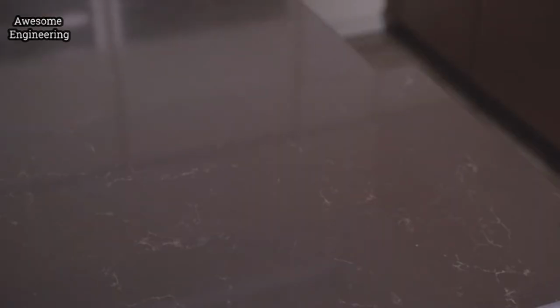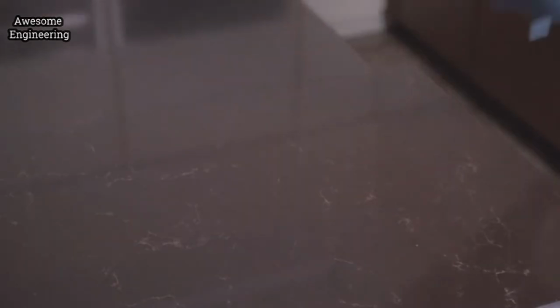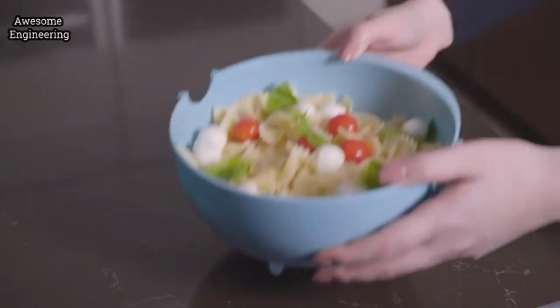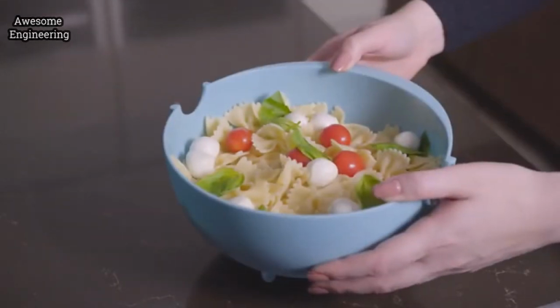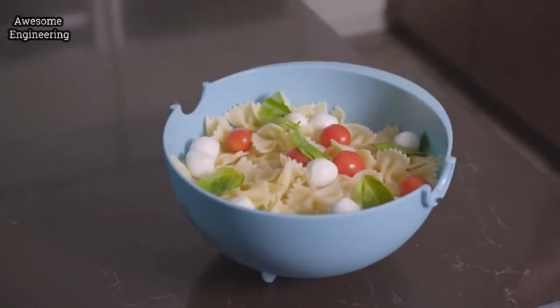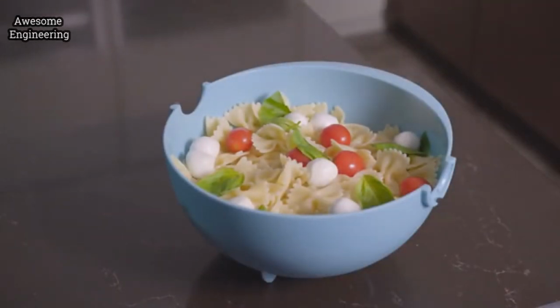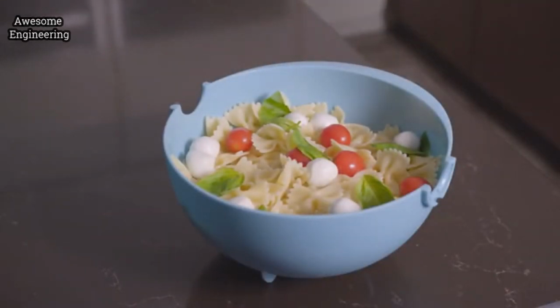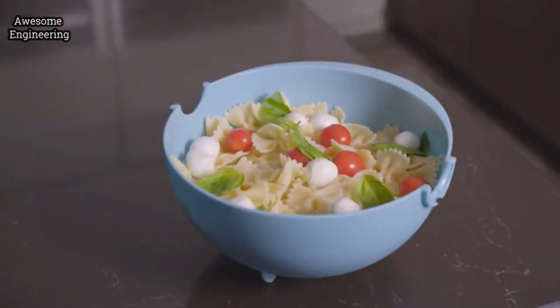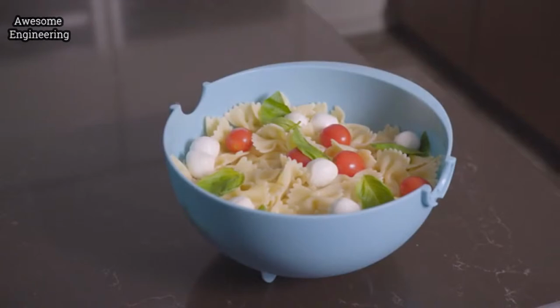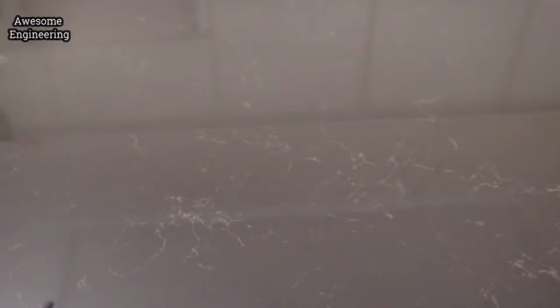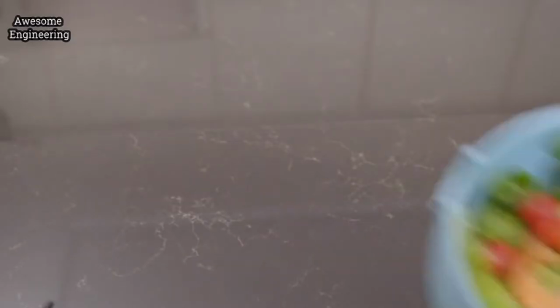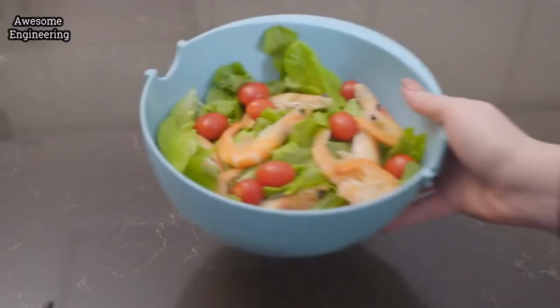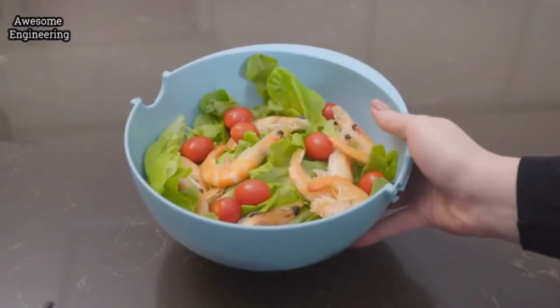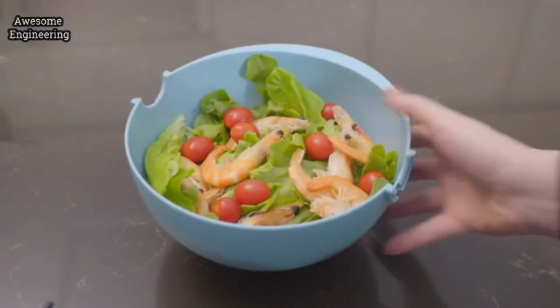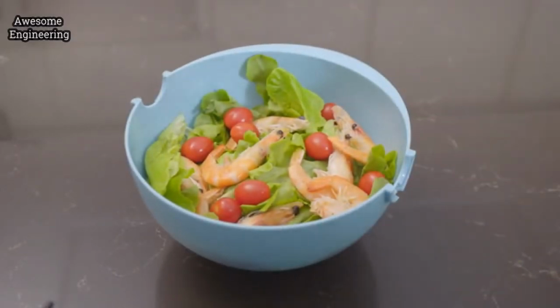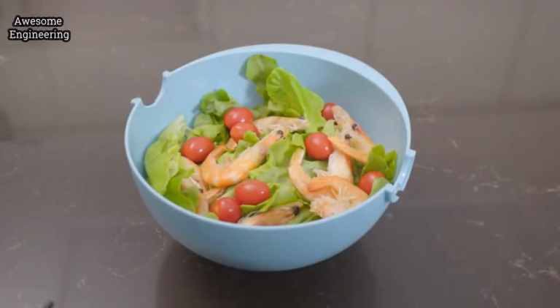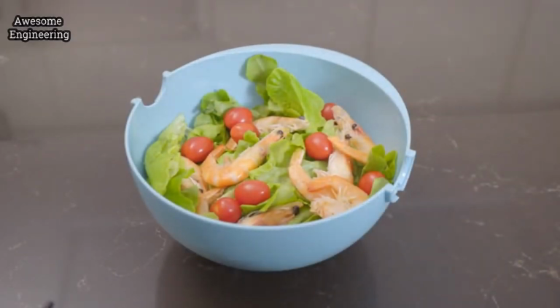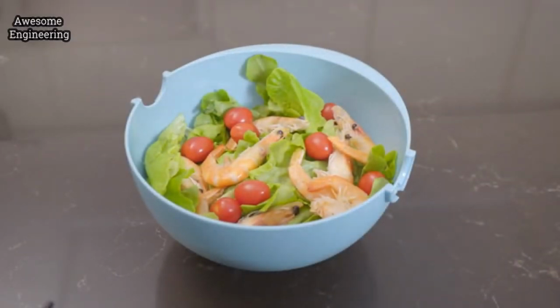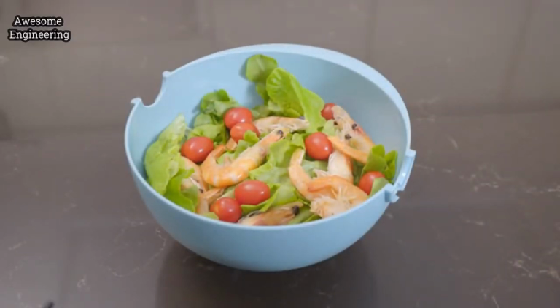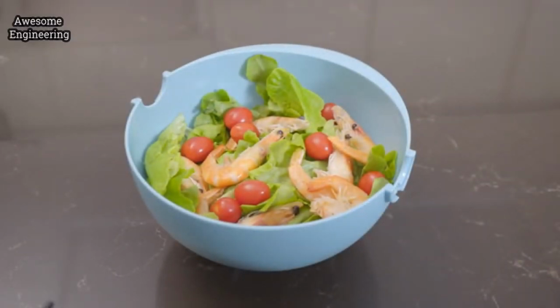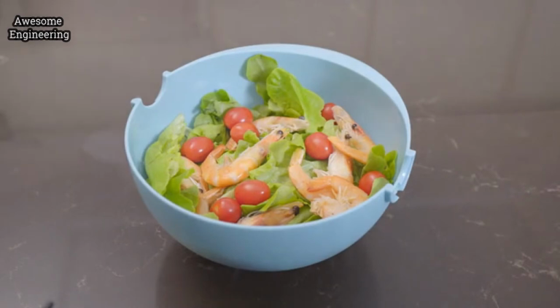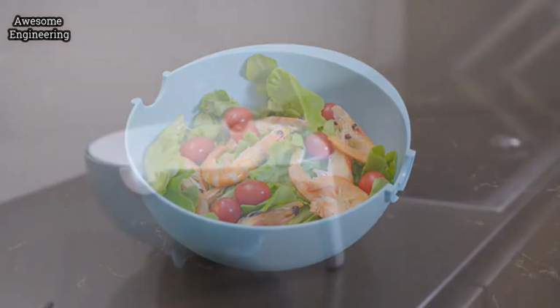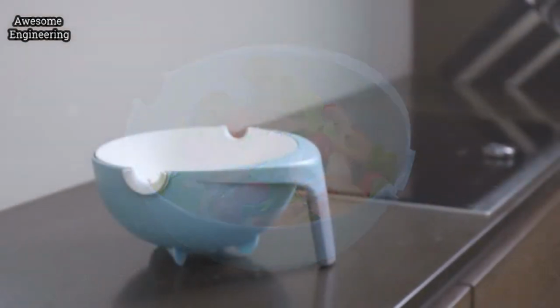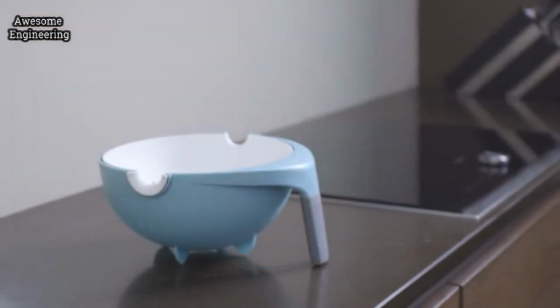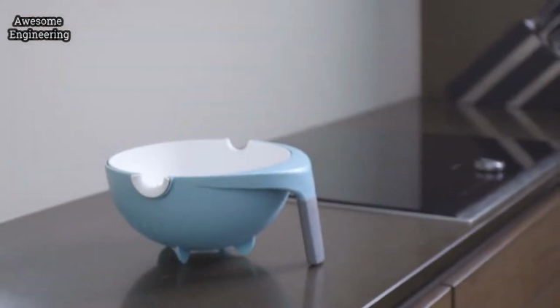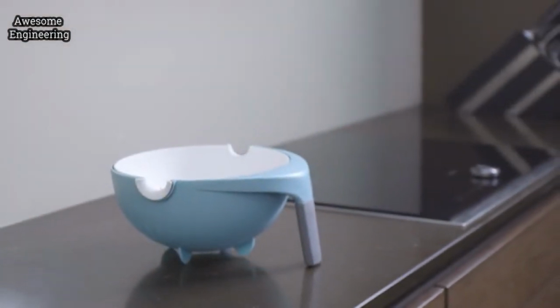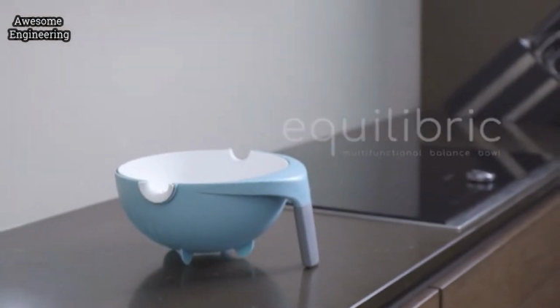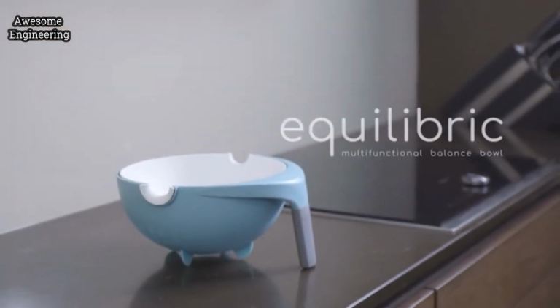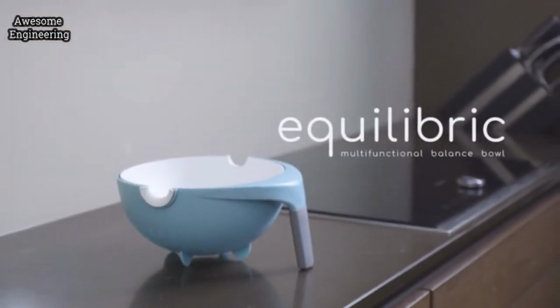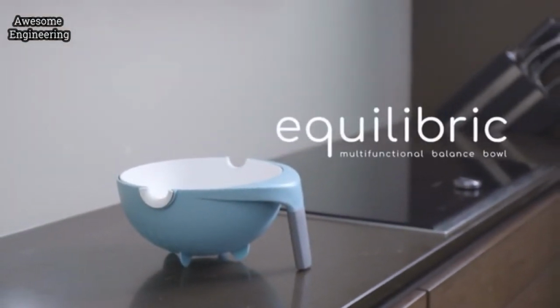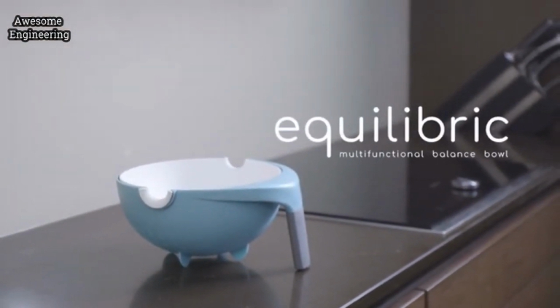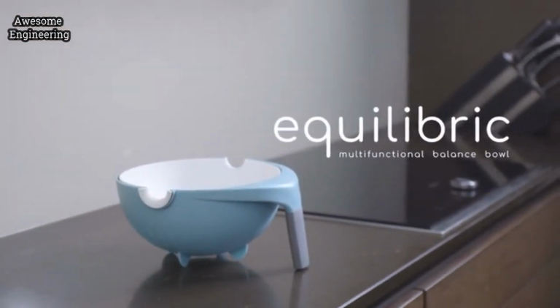The colander also serves as a great serving dish. Drain the excess water from your vegetables and serve your fruits, vegetables, or salads in the same dish. This is the last colander you'll ever need.